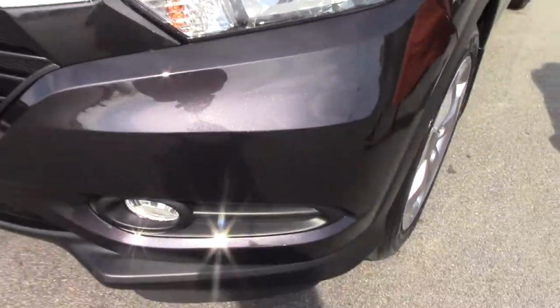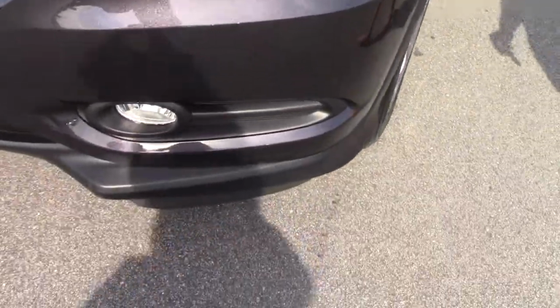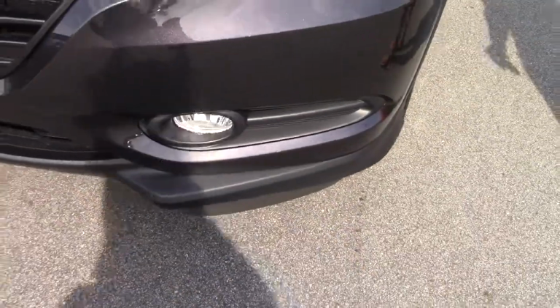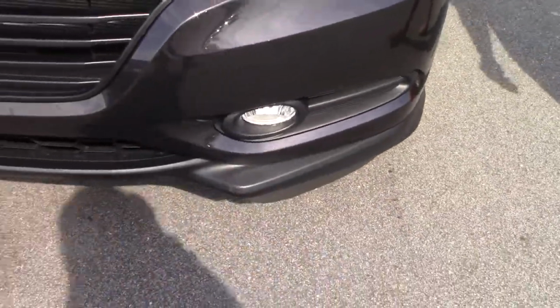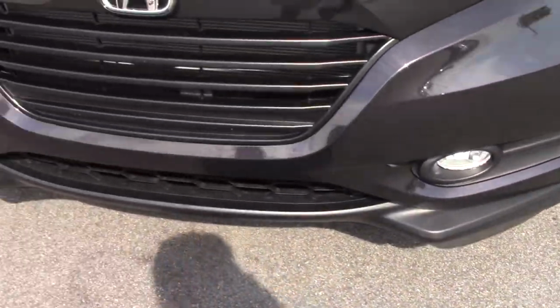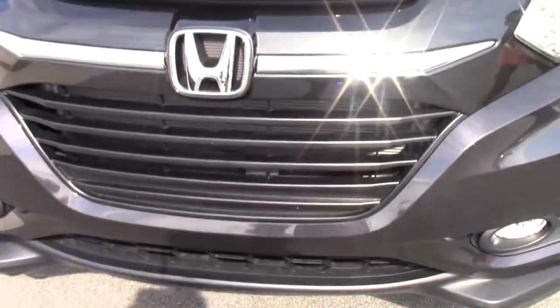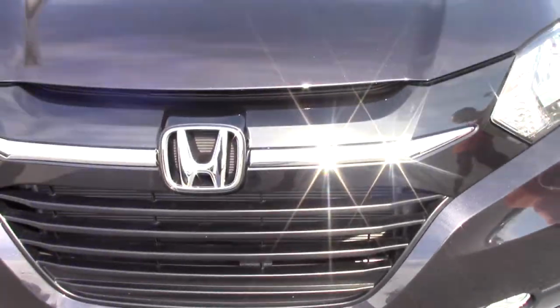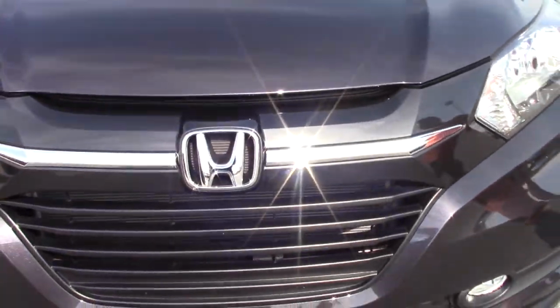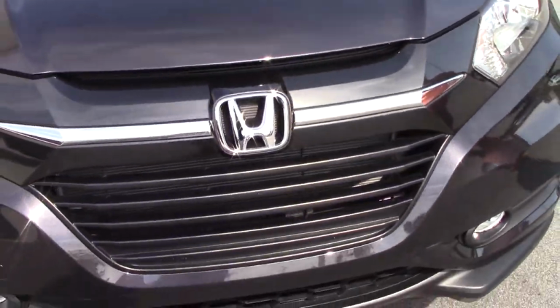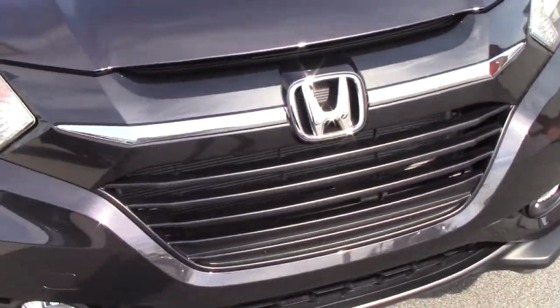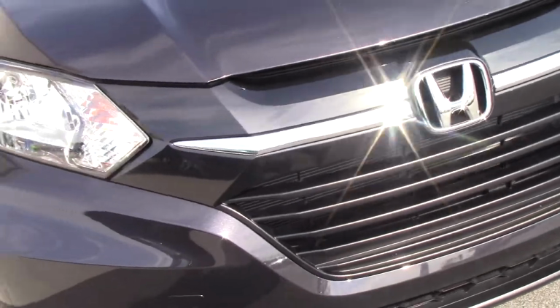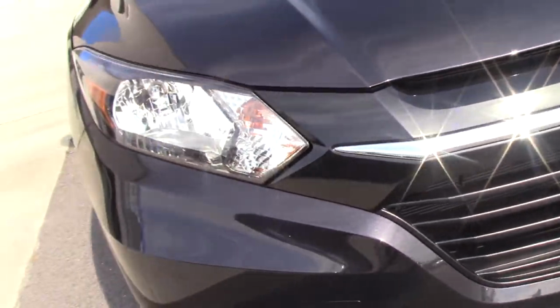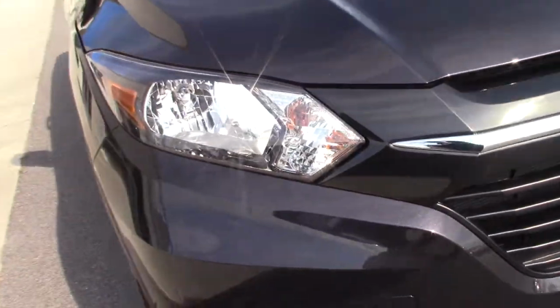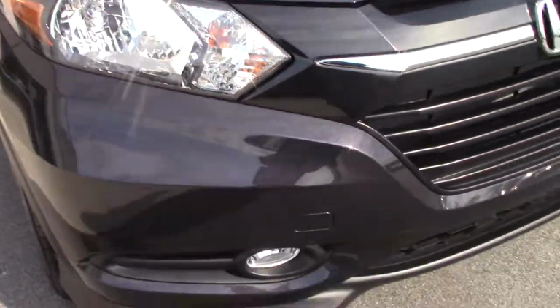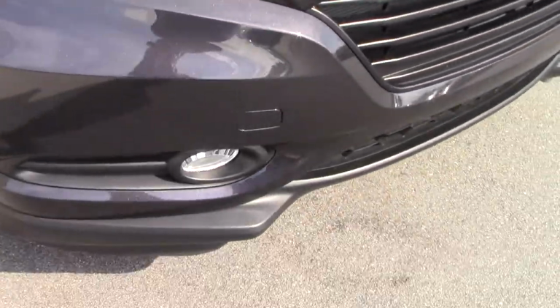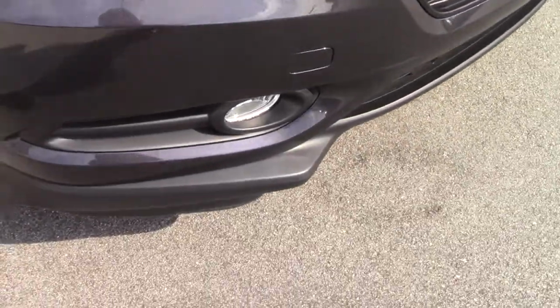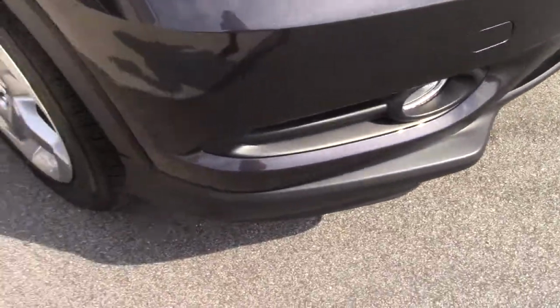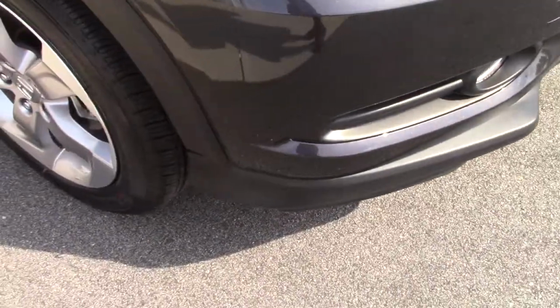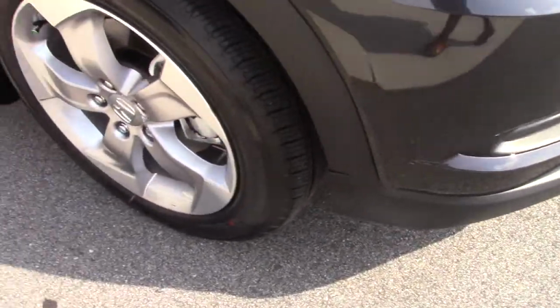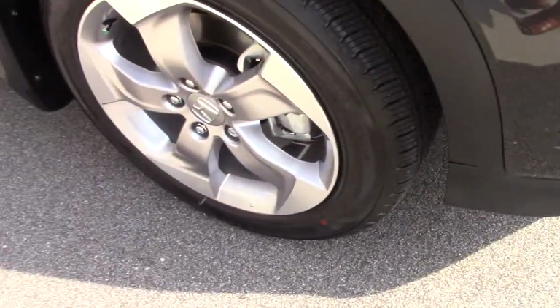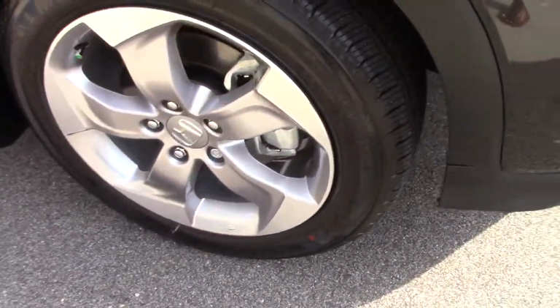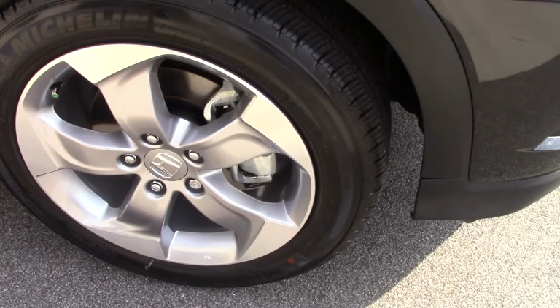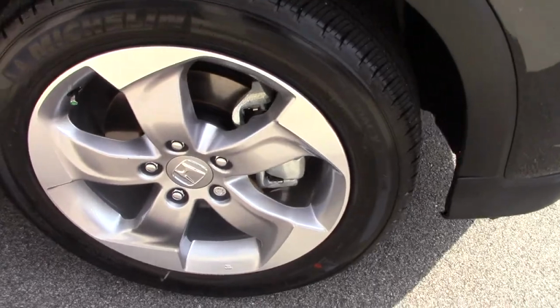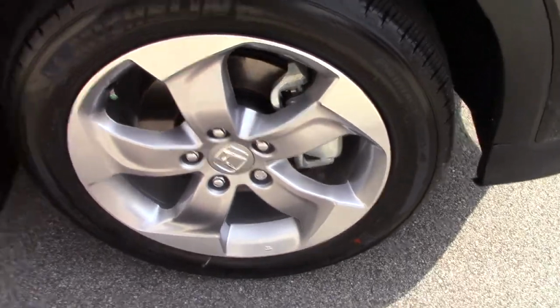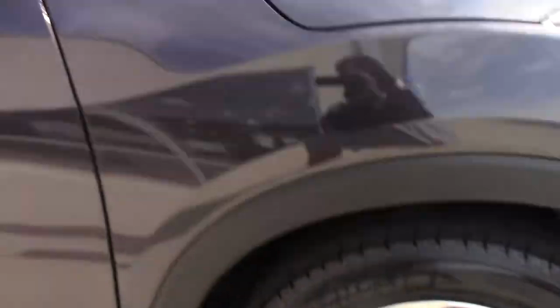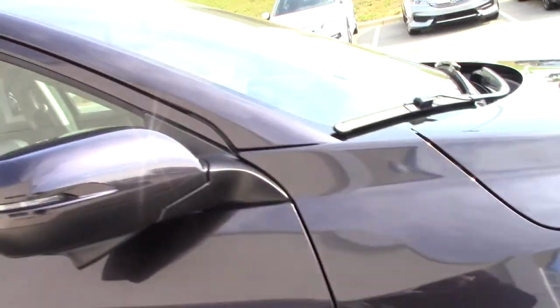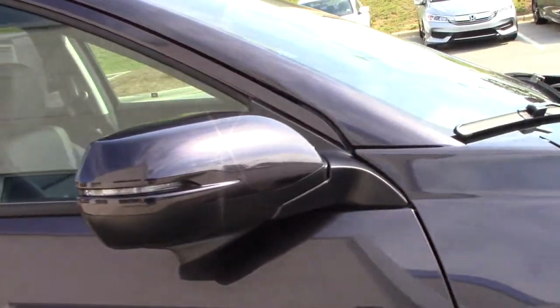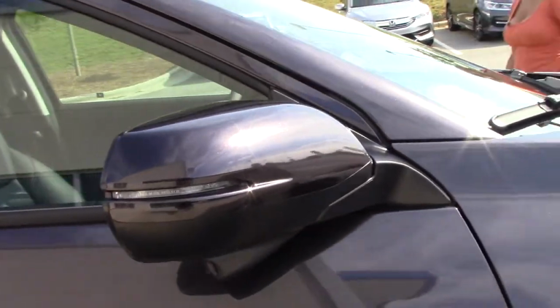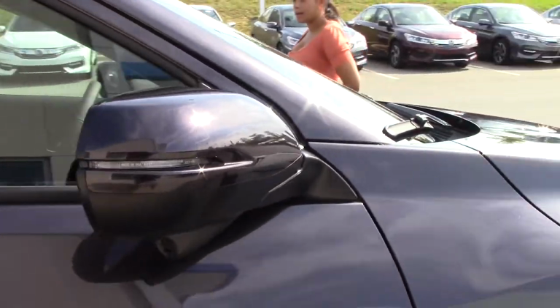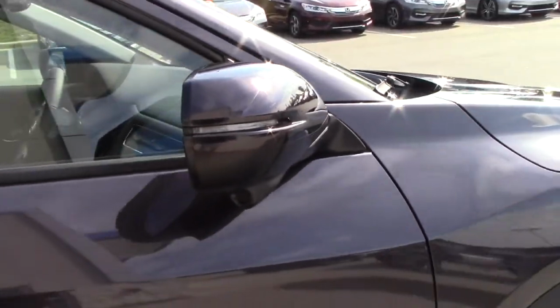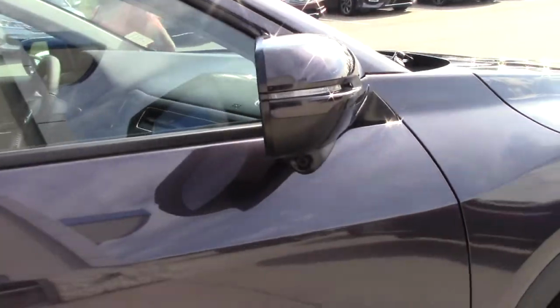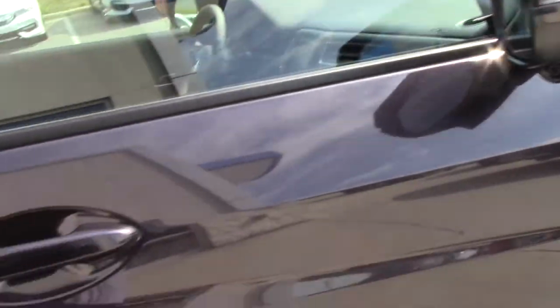It comes with the chrome Honda symbol in the front. As you come around the vehicle, you can see that it comes with the 17 inch rim and tires, and black door handles.